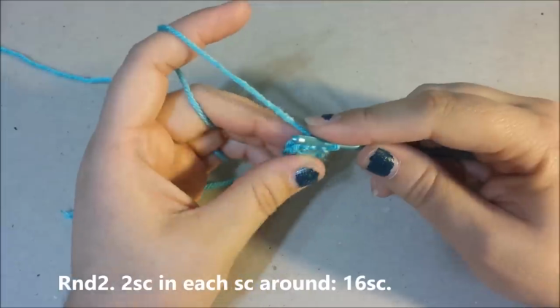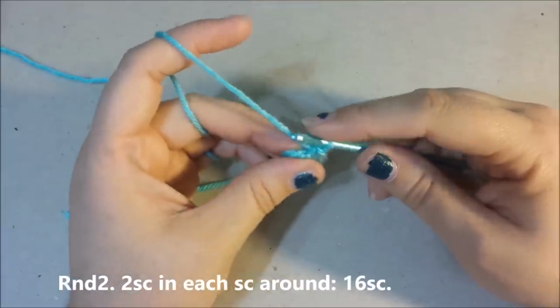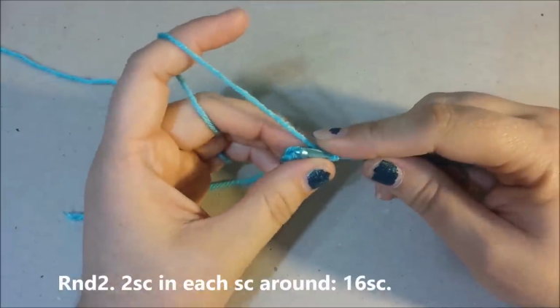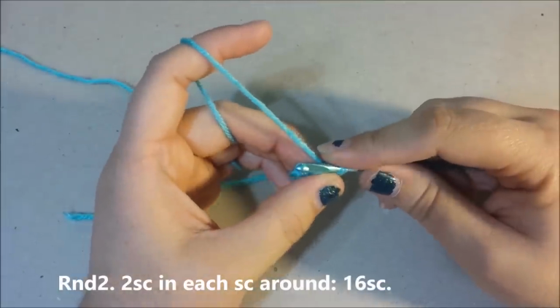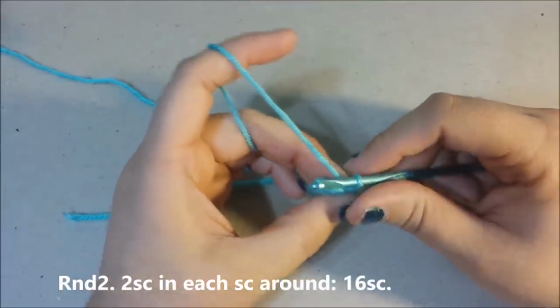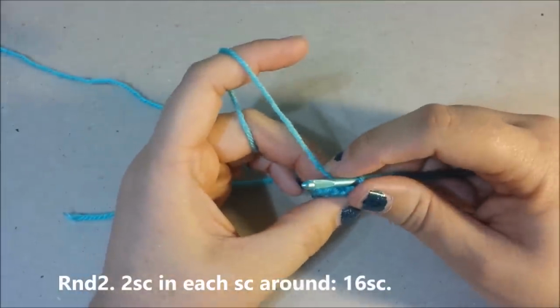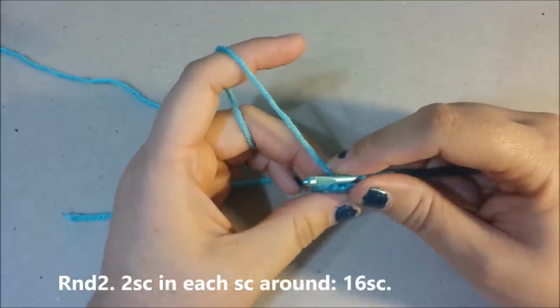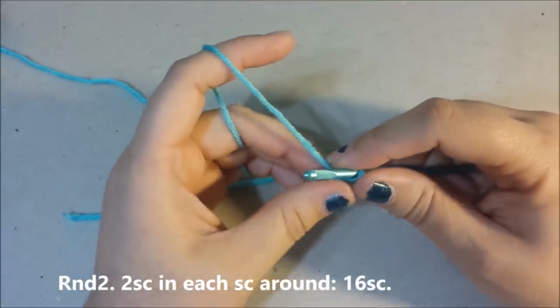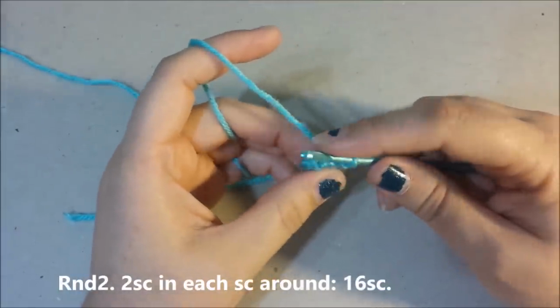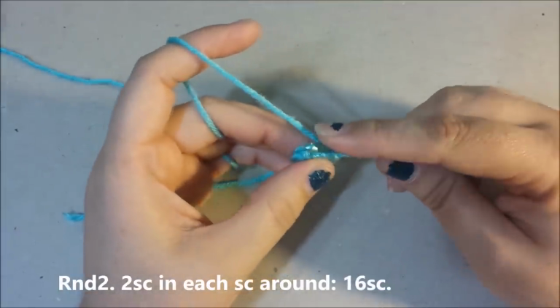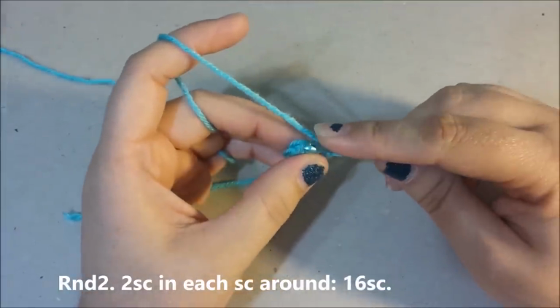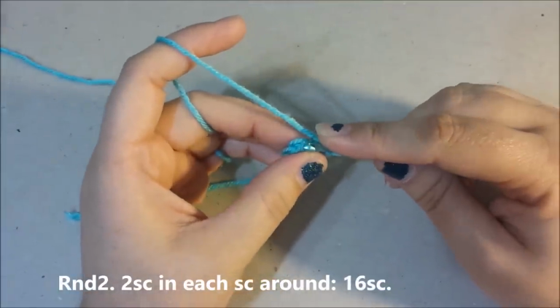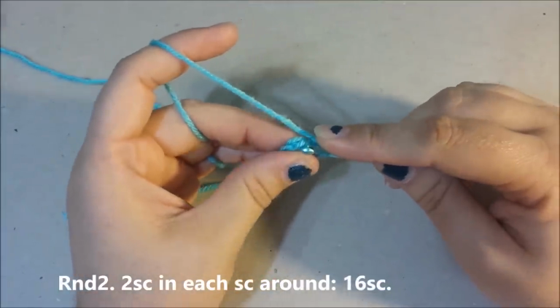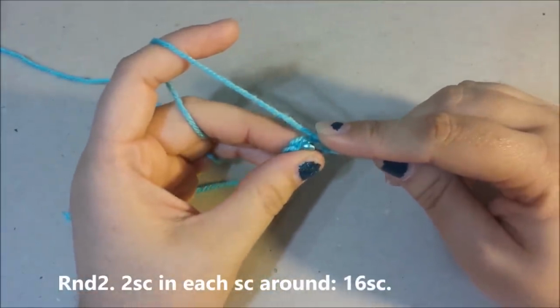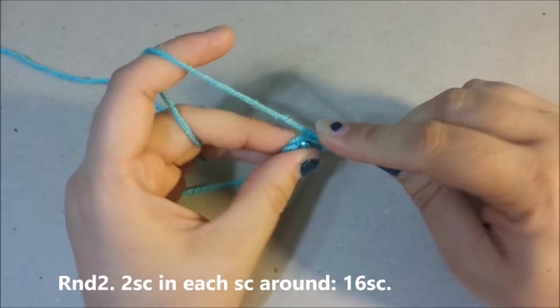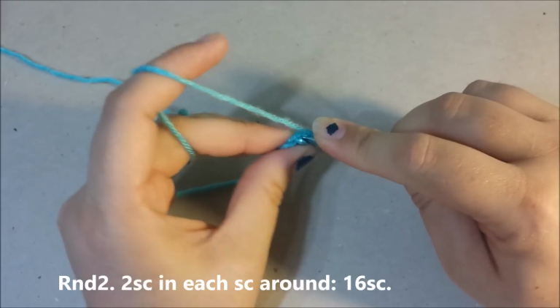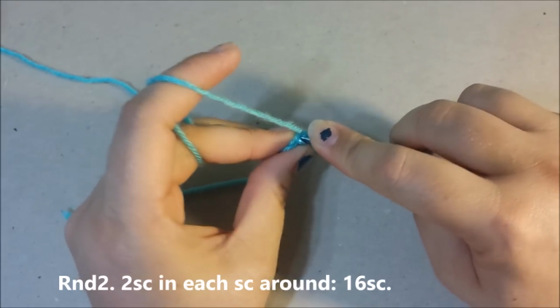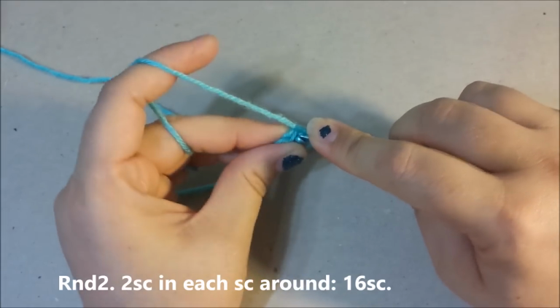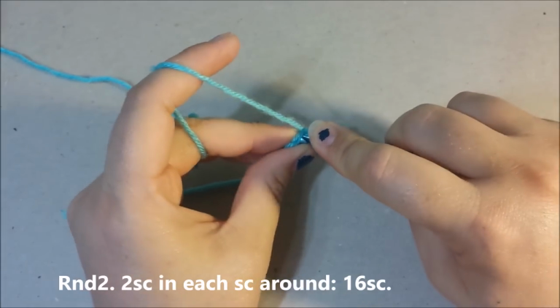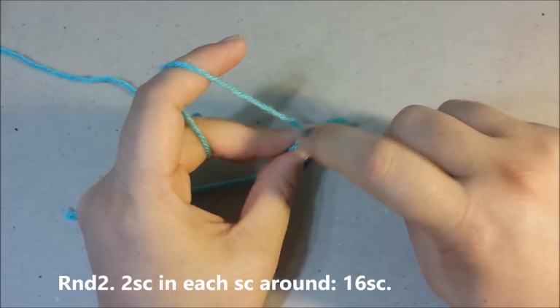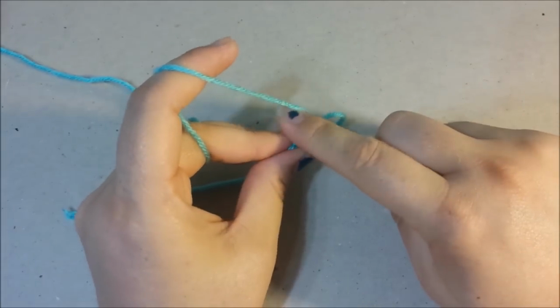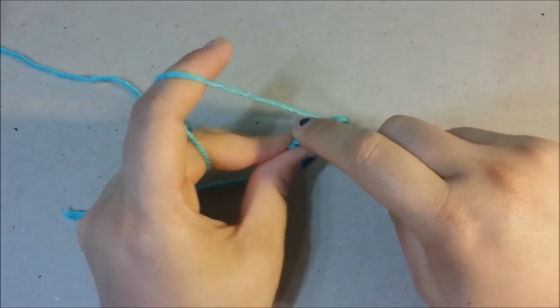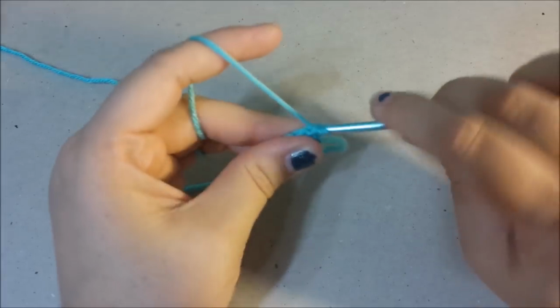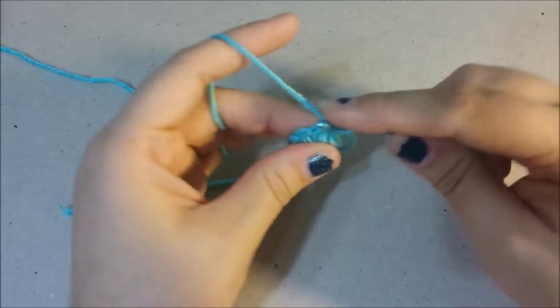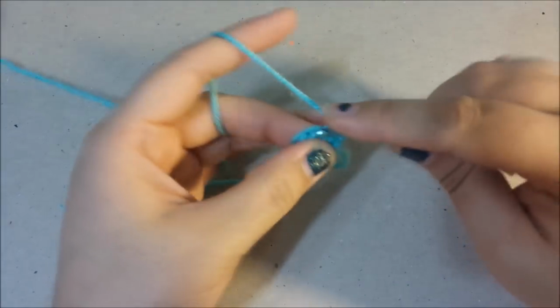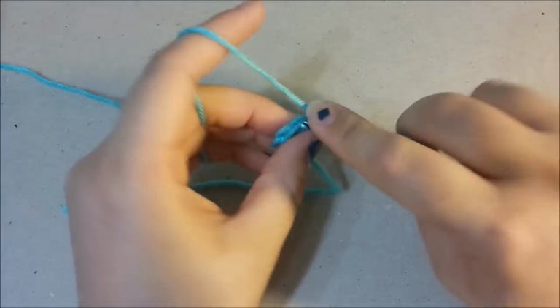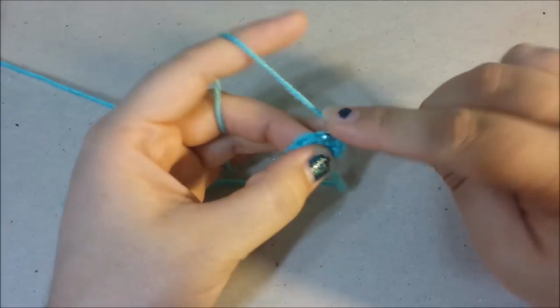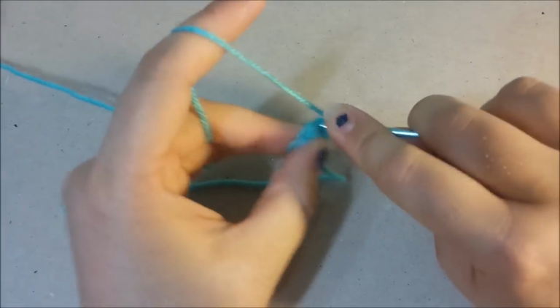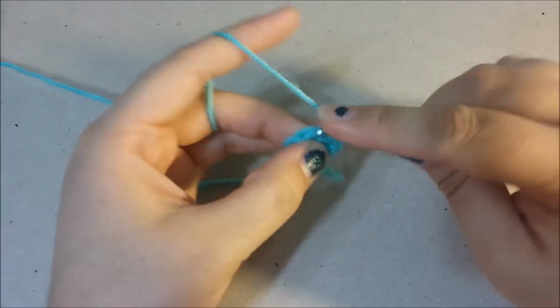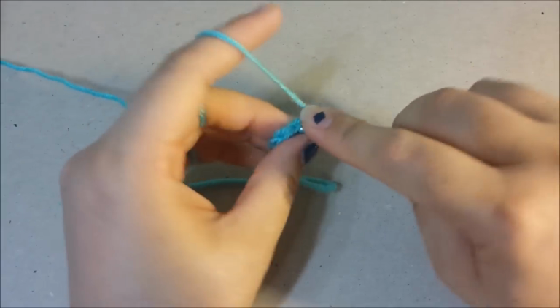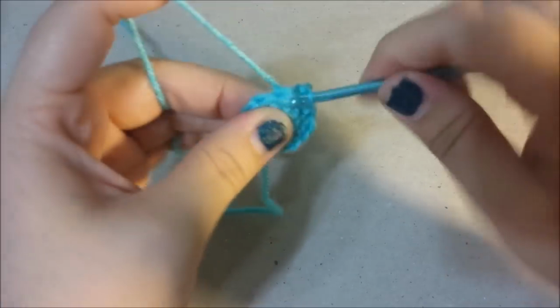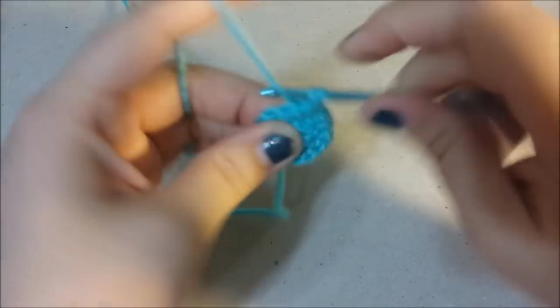Round two is two single crochets in each single crochet around, for 16 single crochets at the end of round two.